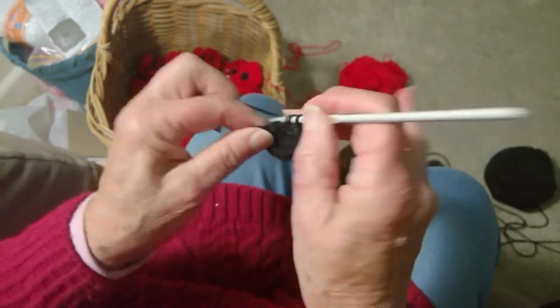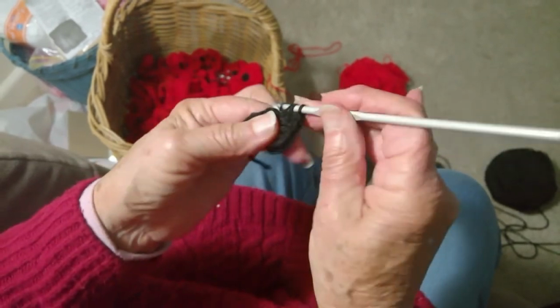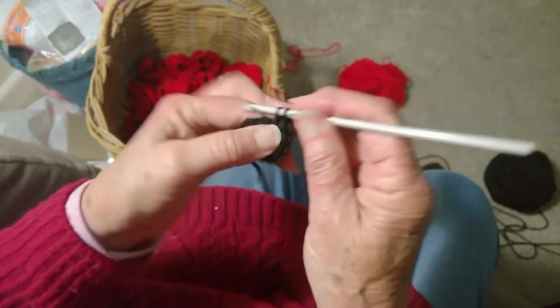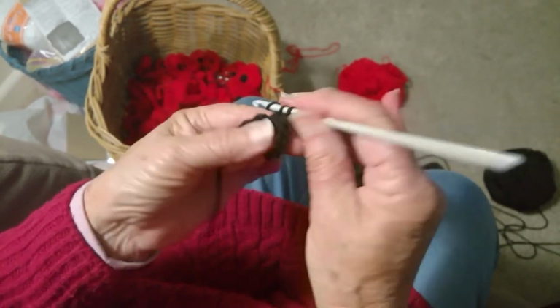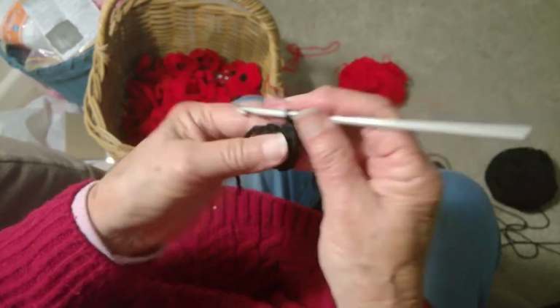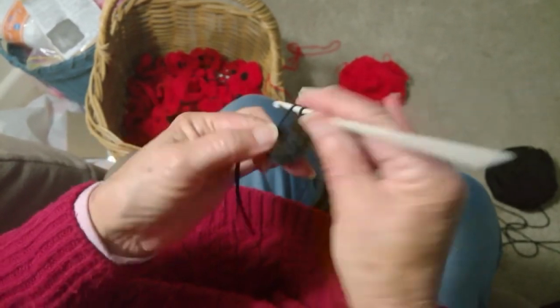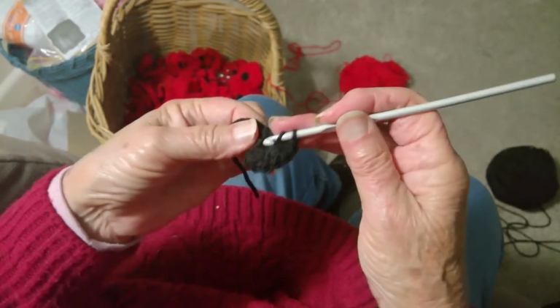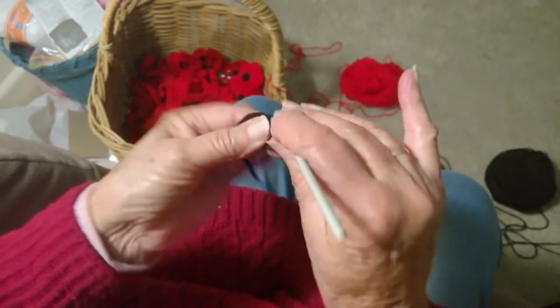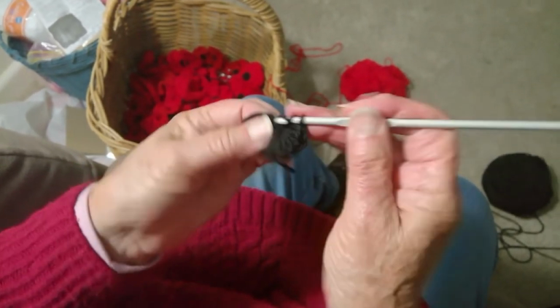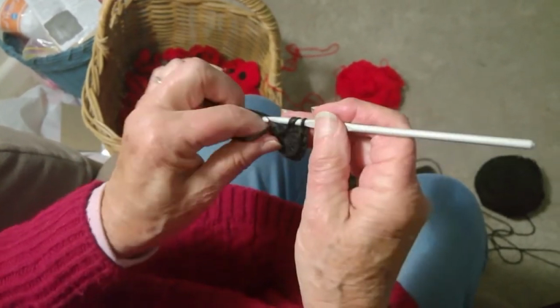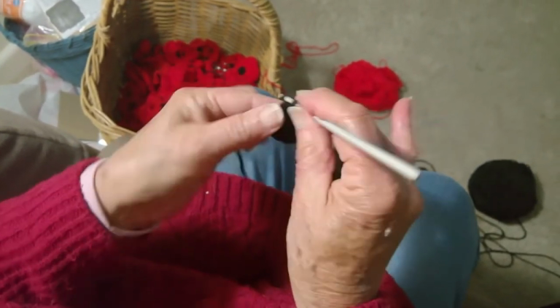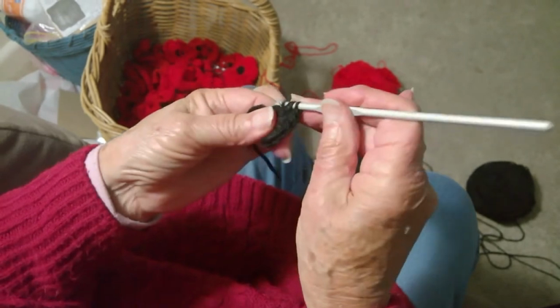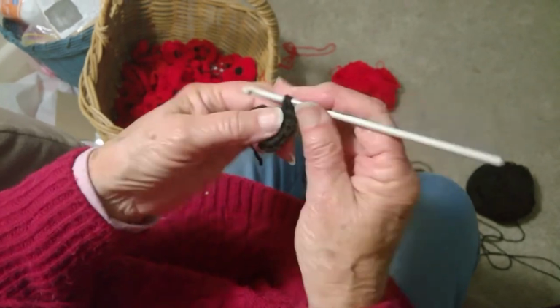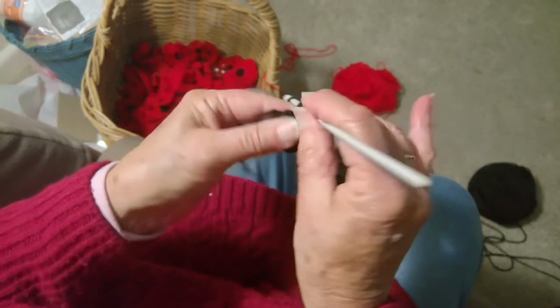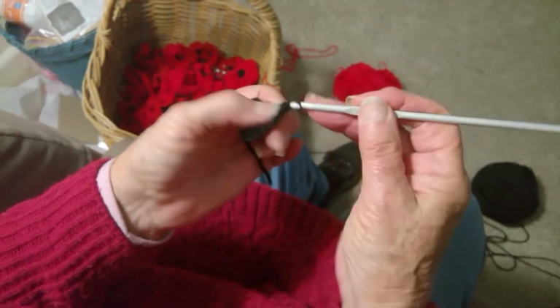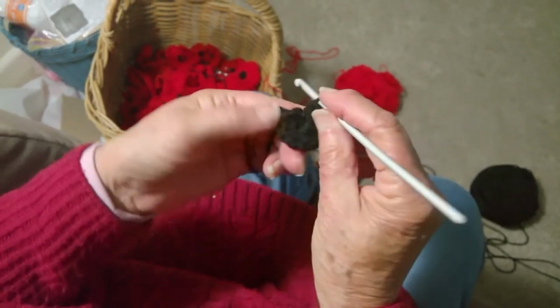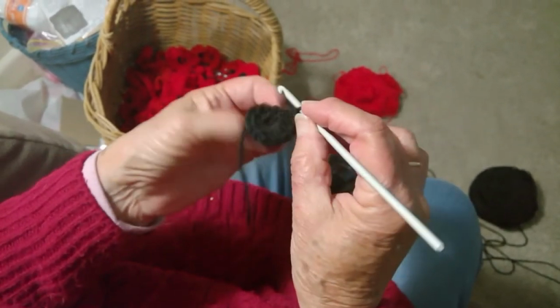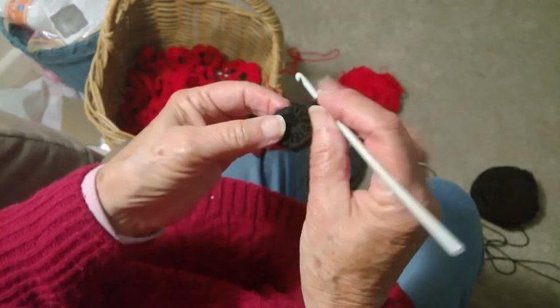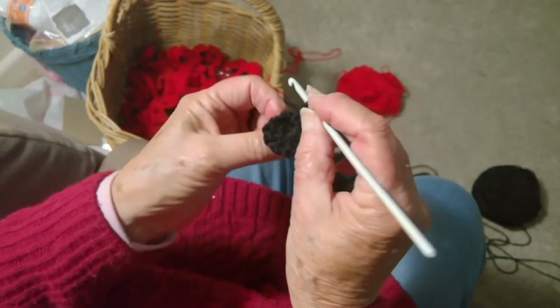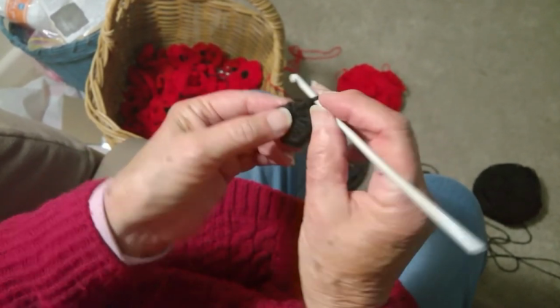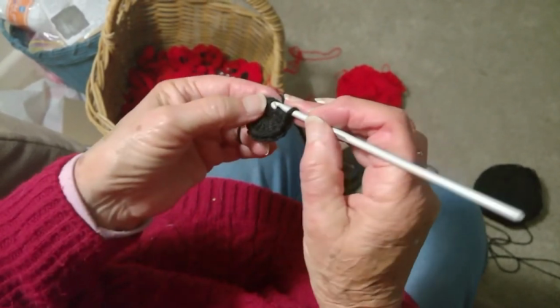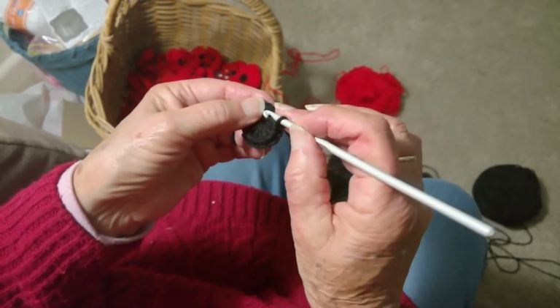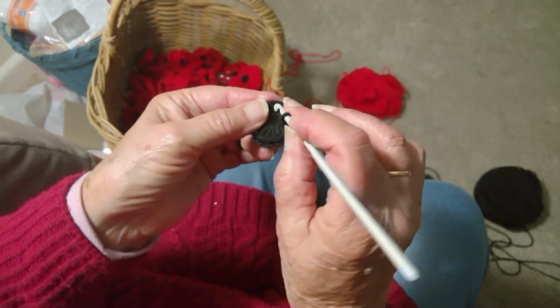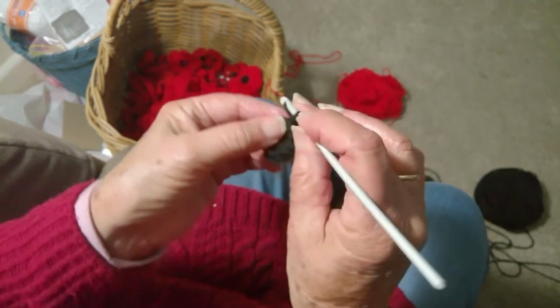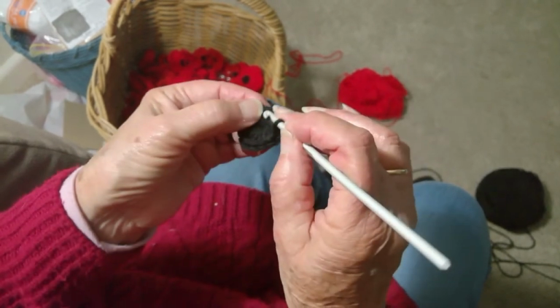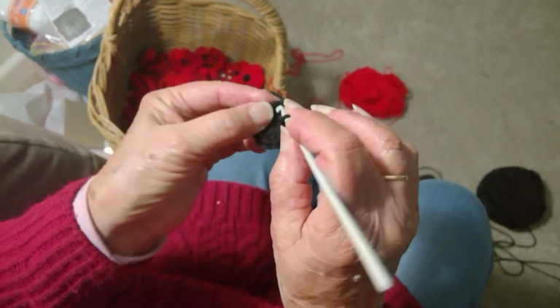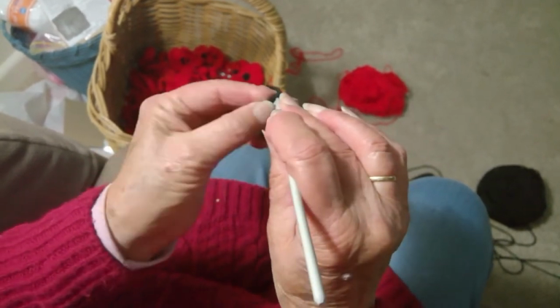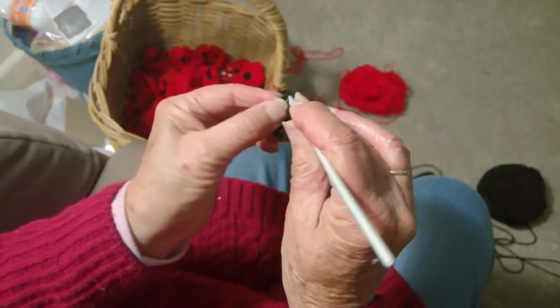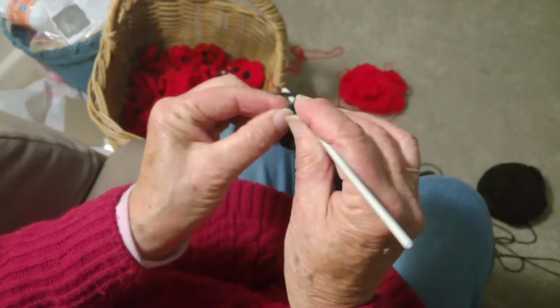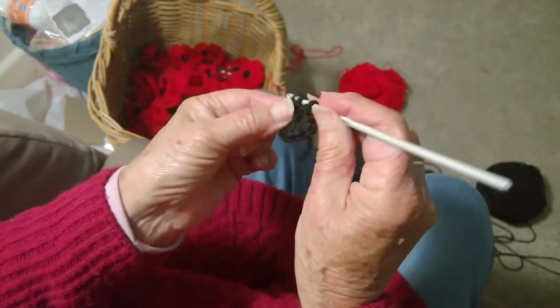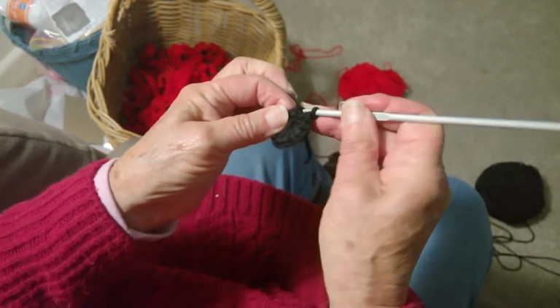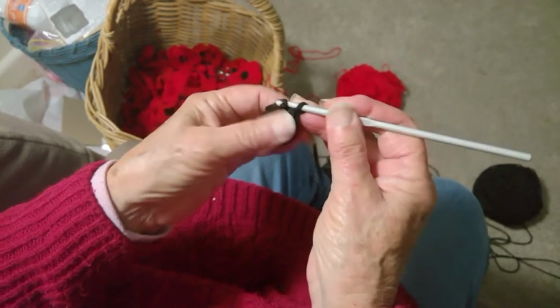And then you slip stitch into the three chain, the top of the three chain that you did. Slip stitch in through there. Pull a loop through.